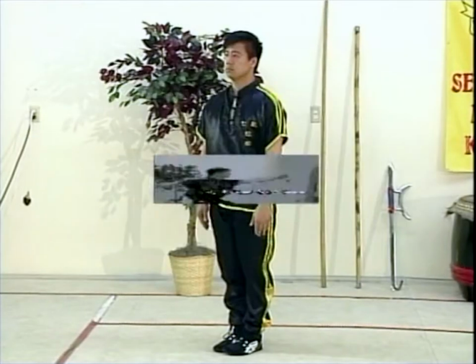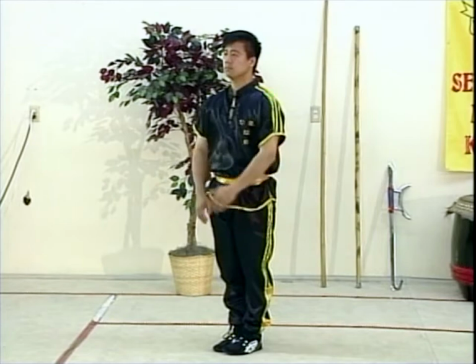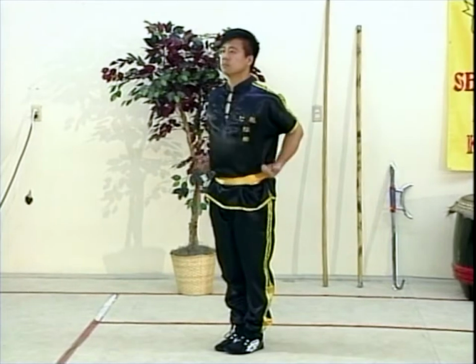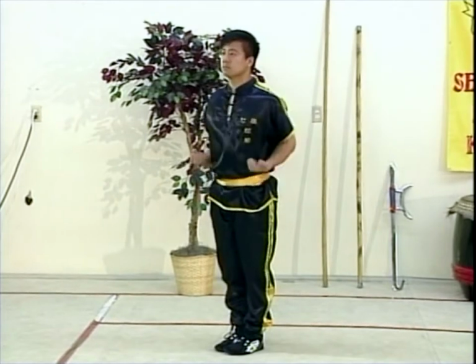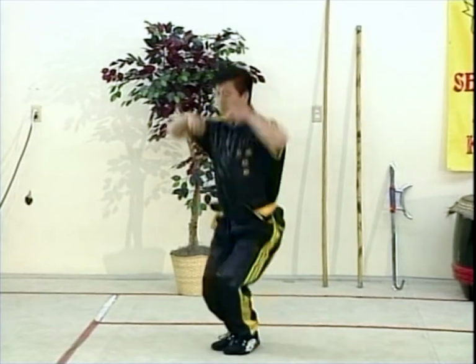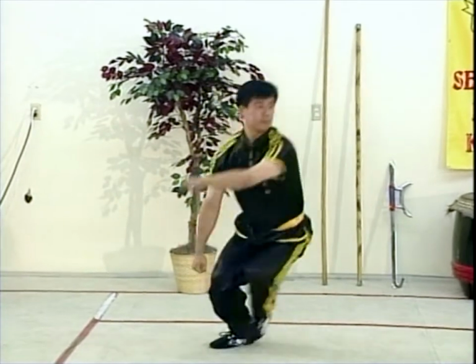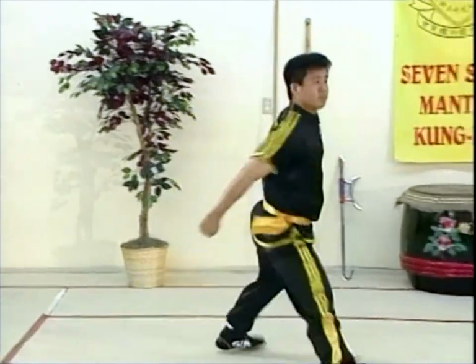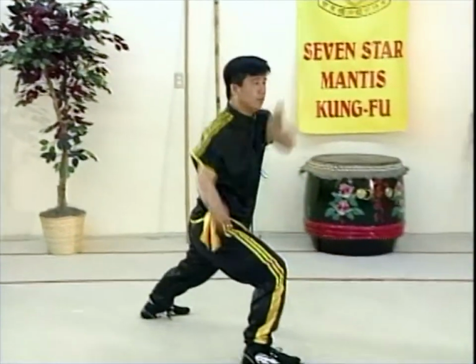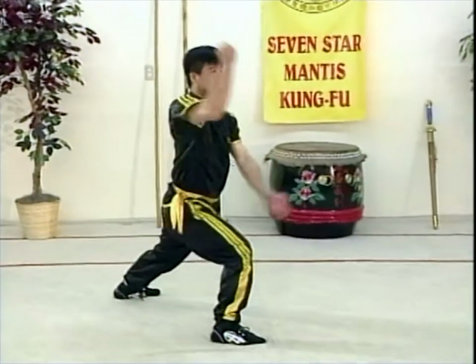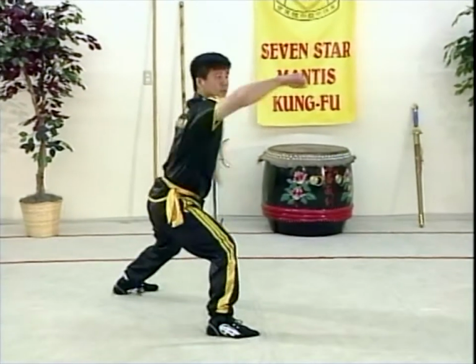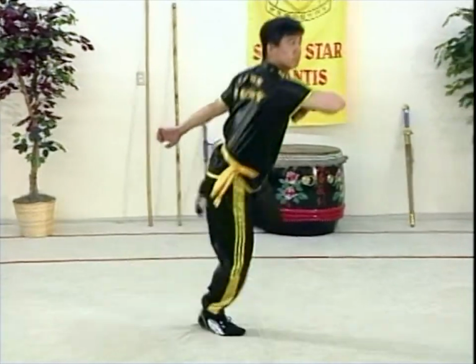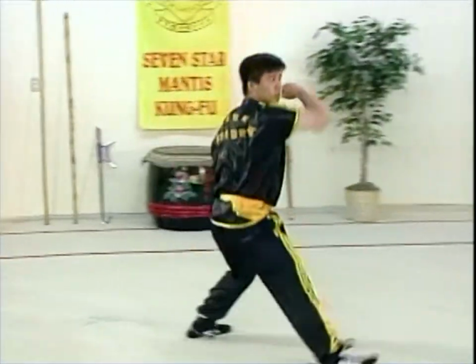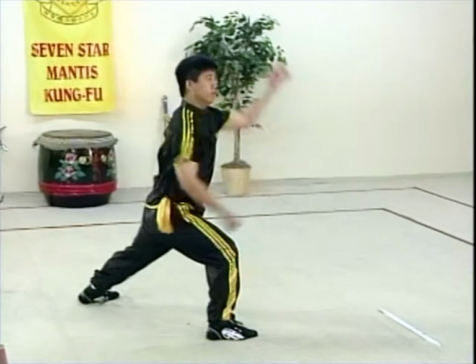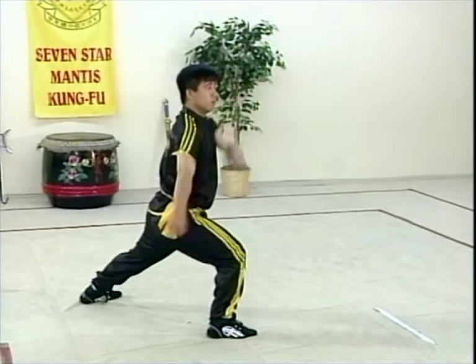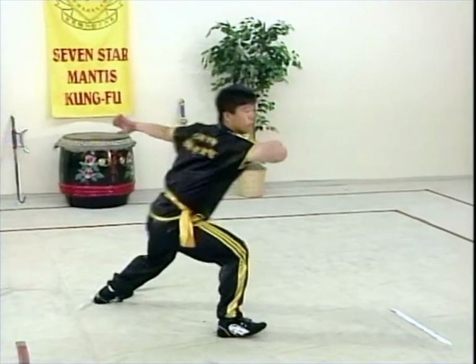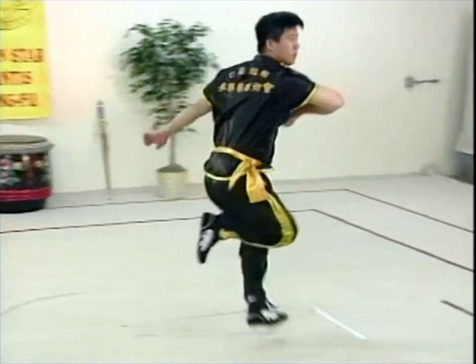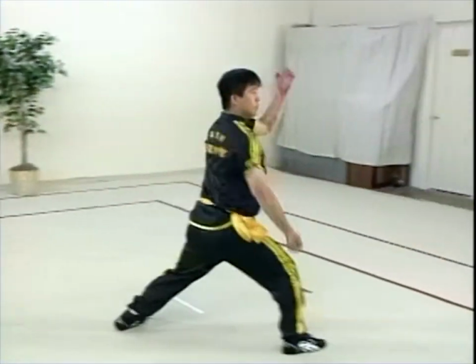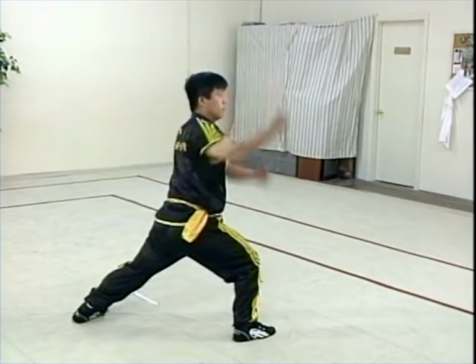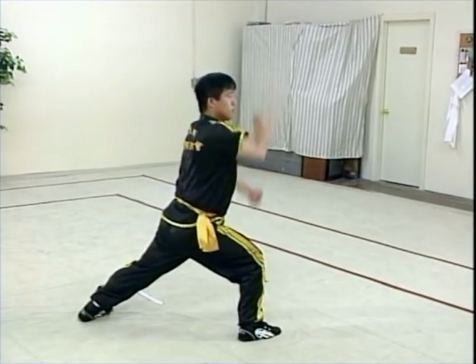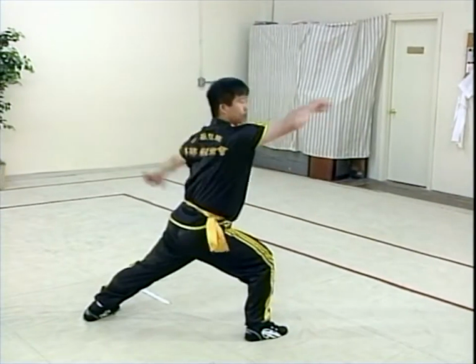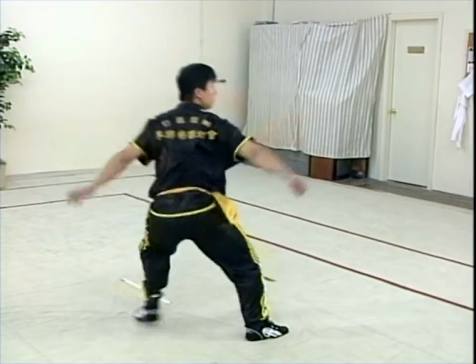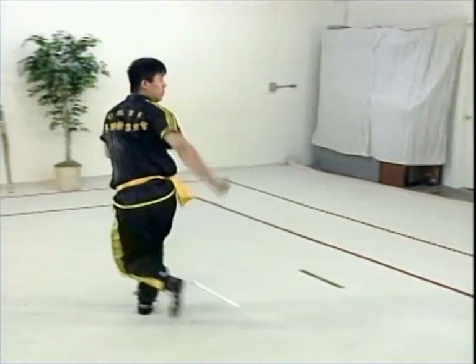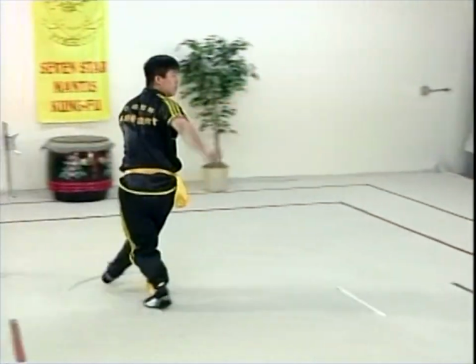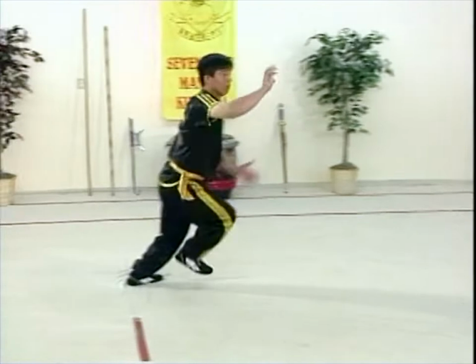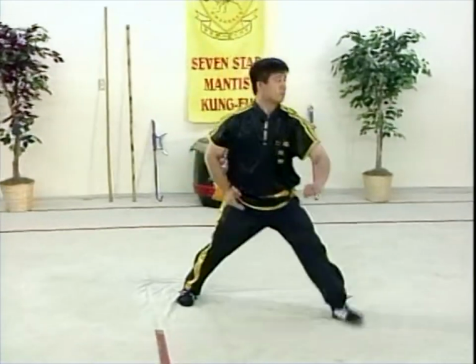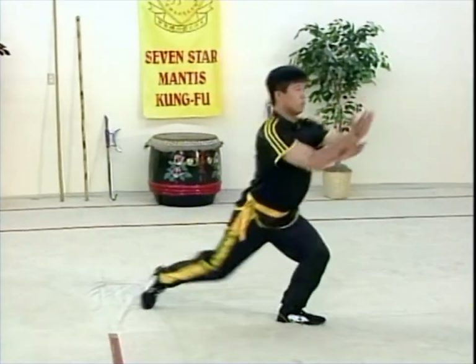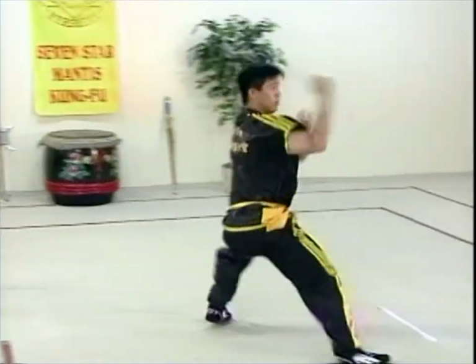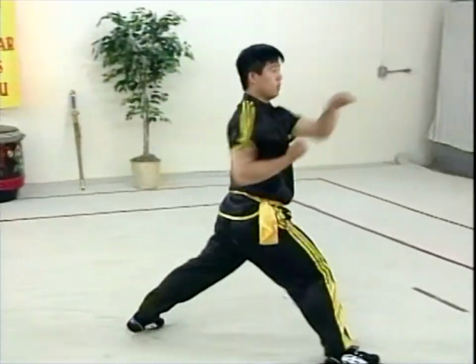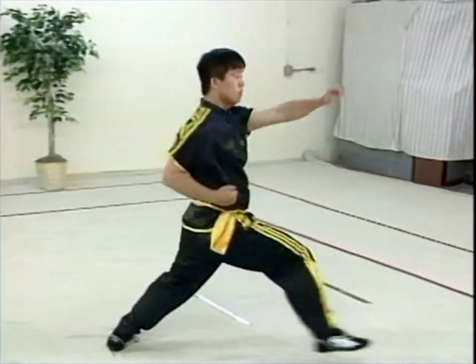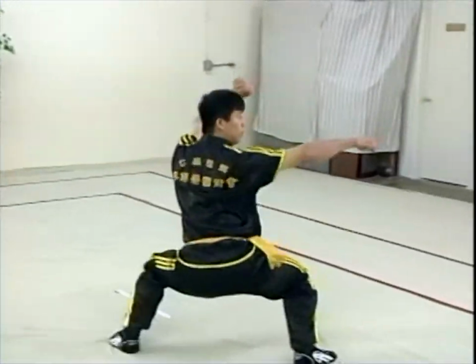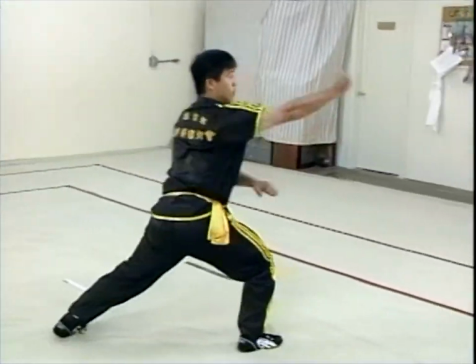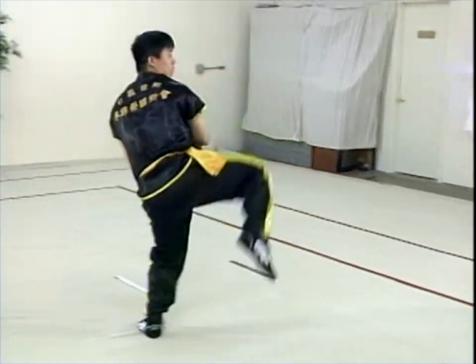Hello, welcome to Big Wheel Fist. This is the intermediate tape, intermediate form for Seven Star Mantis Kung Fu. In this form, Big Wheel Fist, we stress the importance of circular motion and developing stance work.